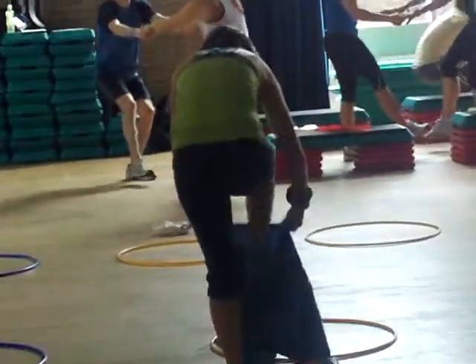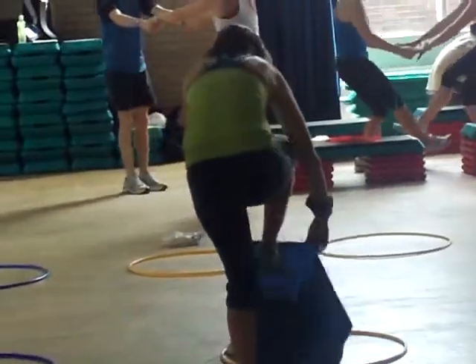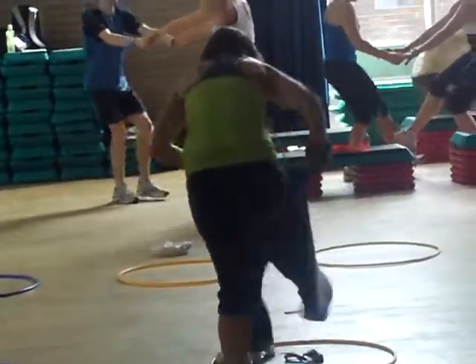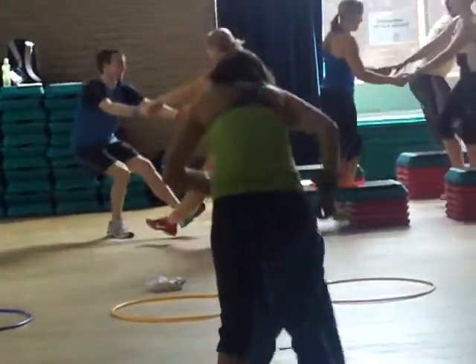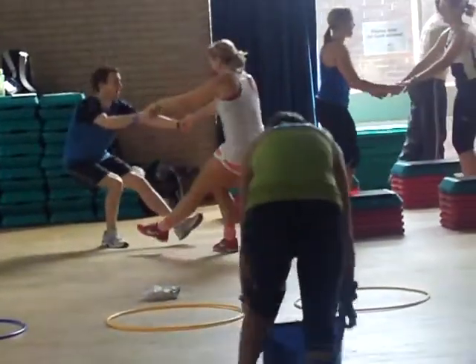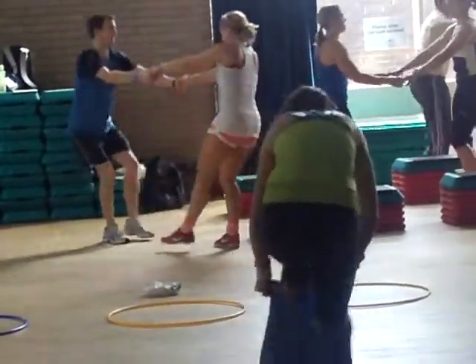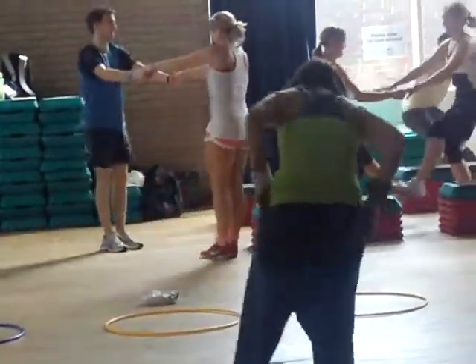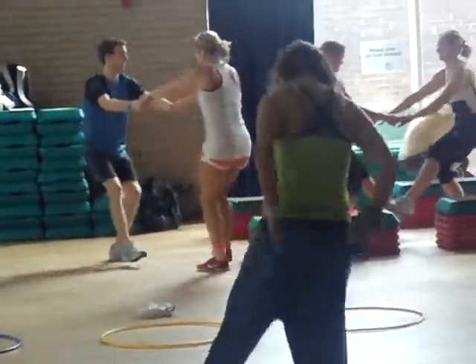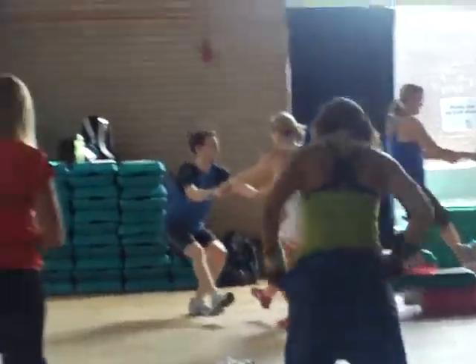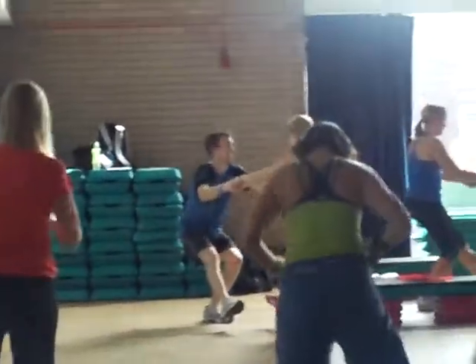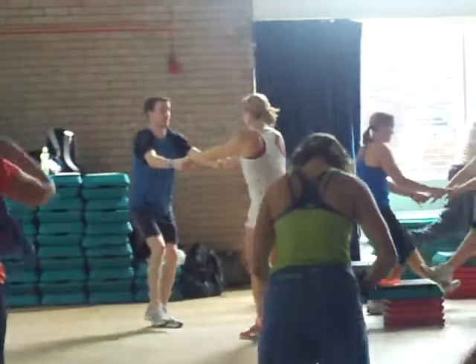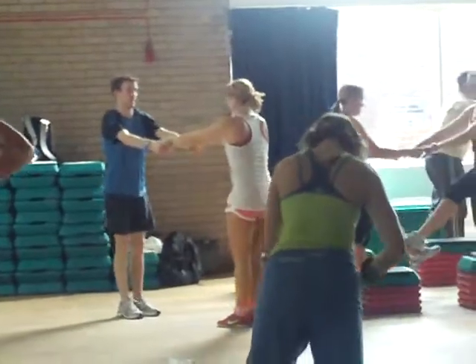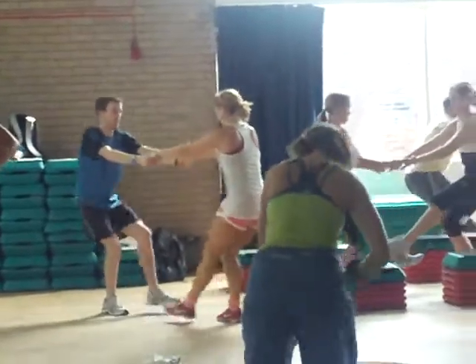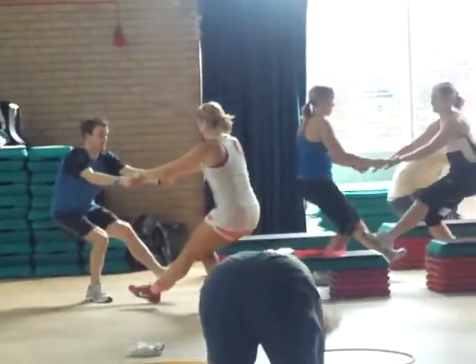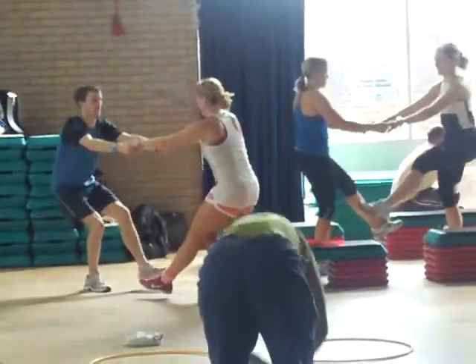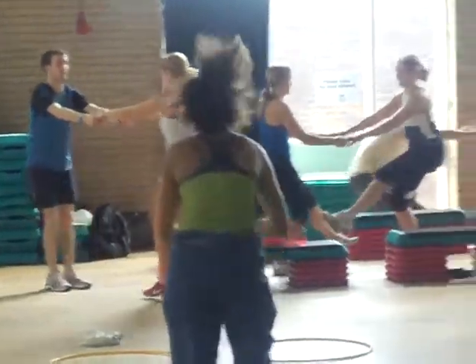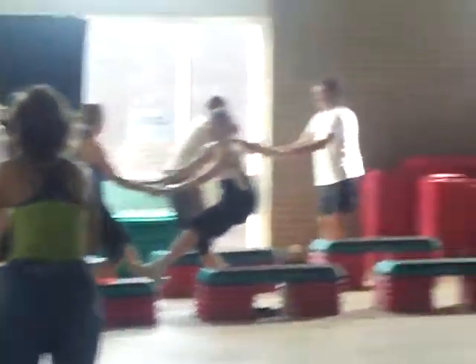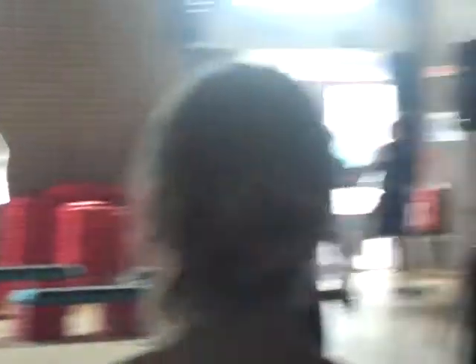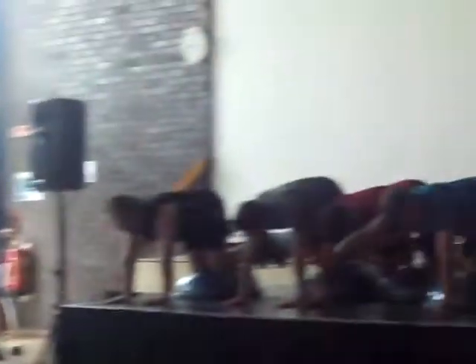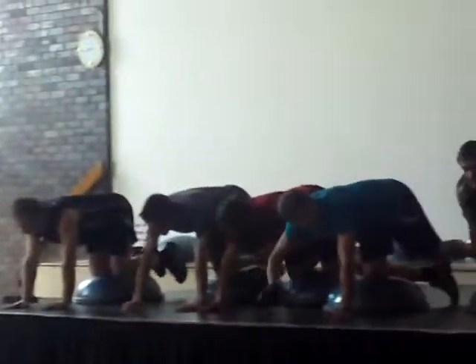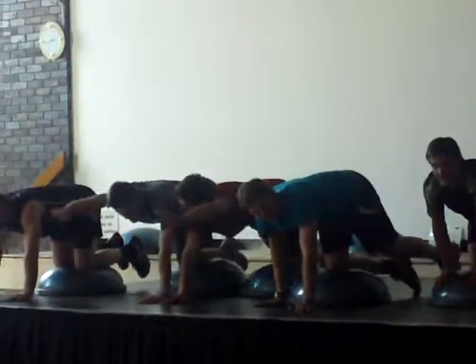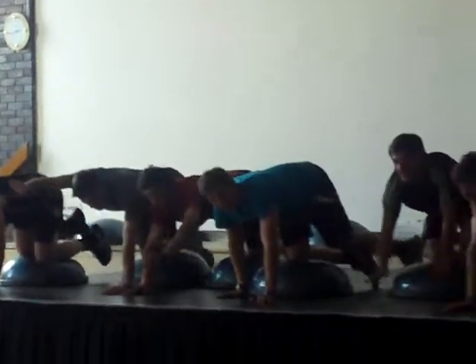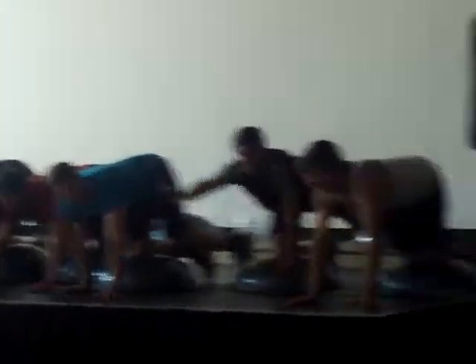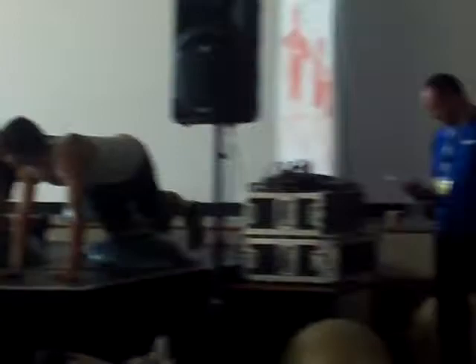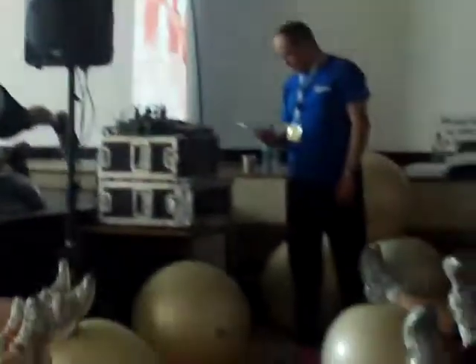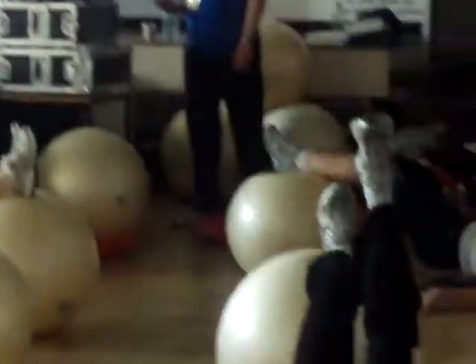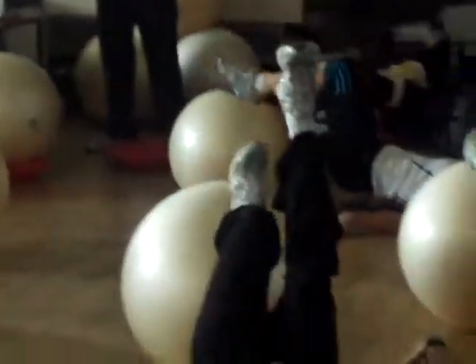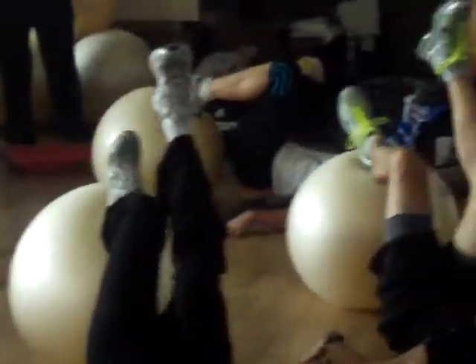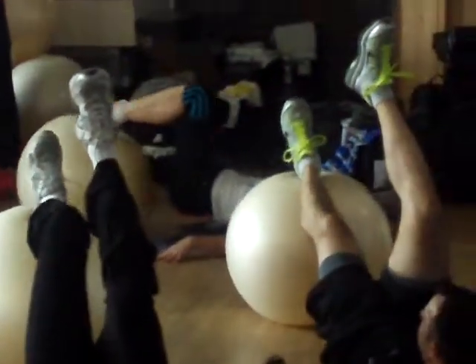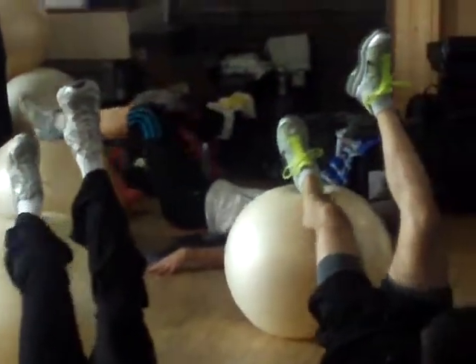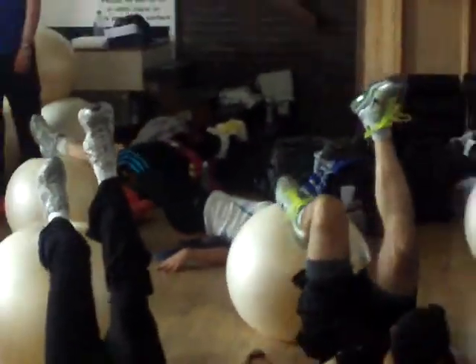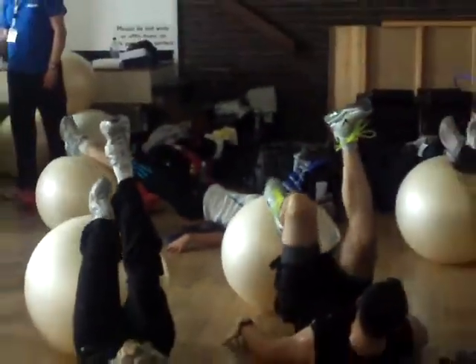Twenty seconds left here. Keep it going. How are we doing? How's everyone feeling? Are you all right? How are you feeling?